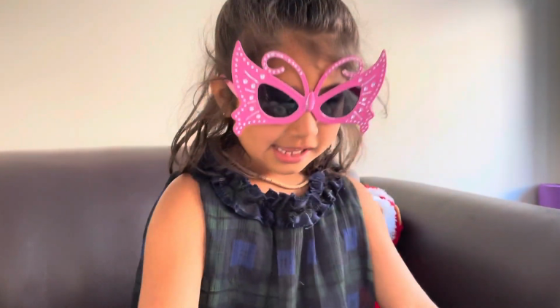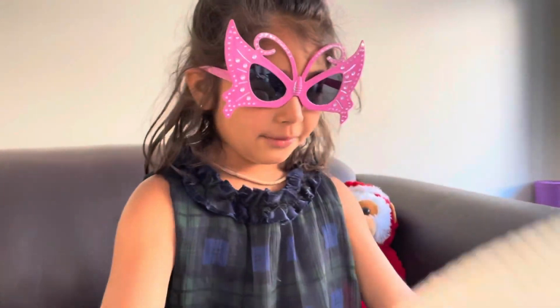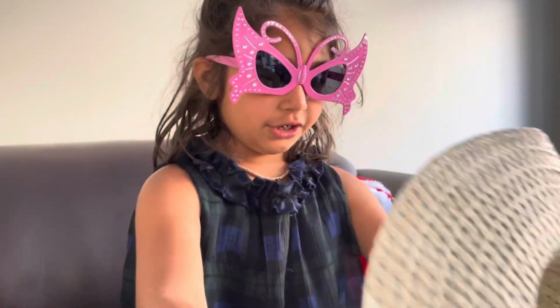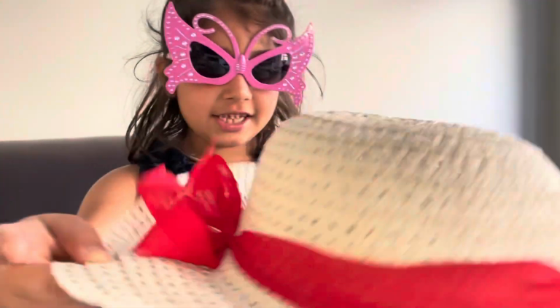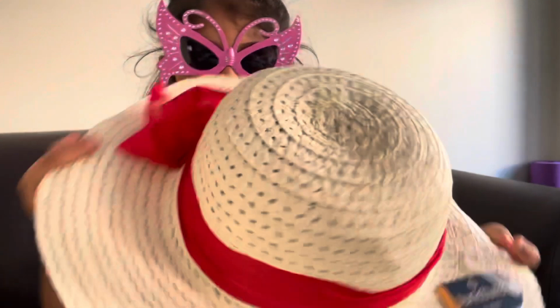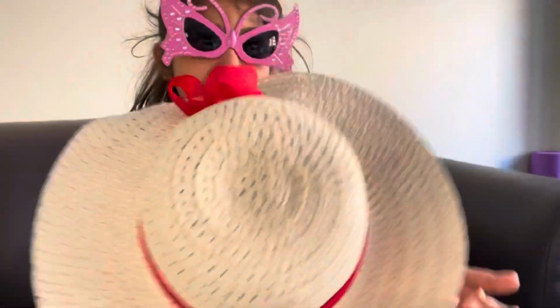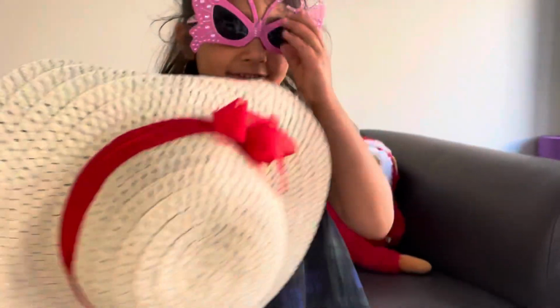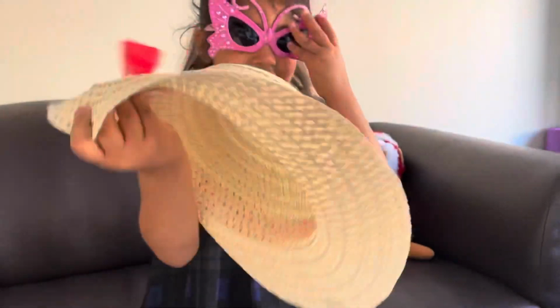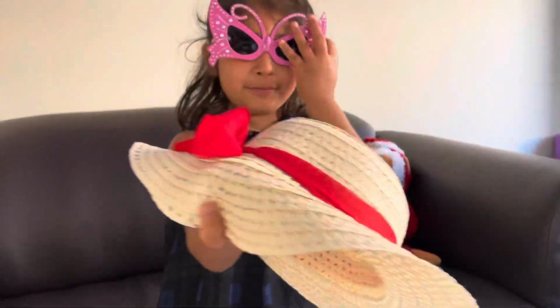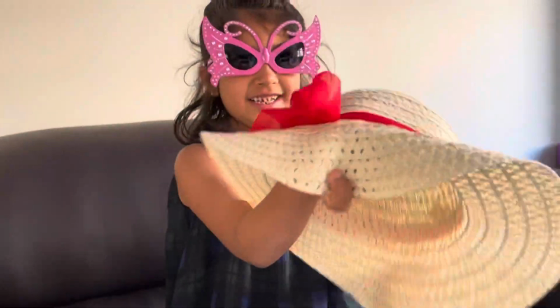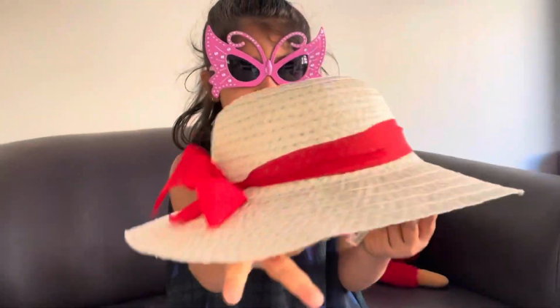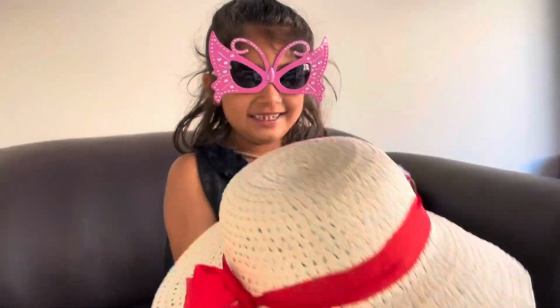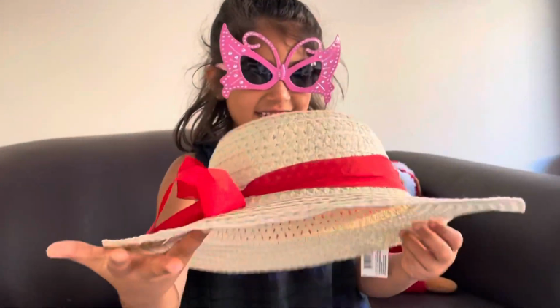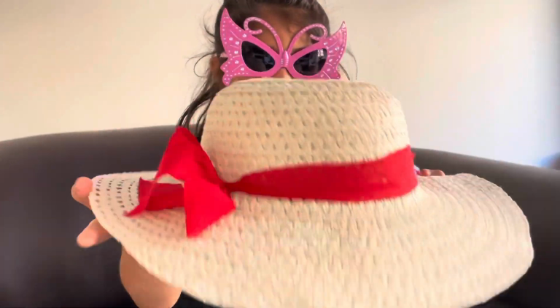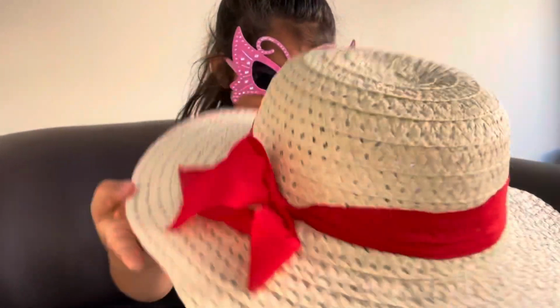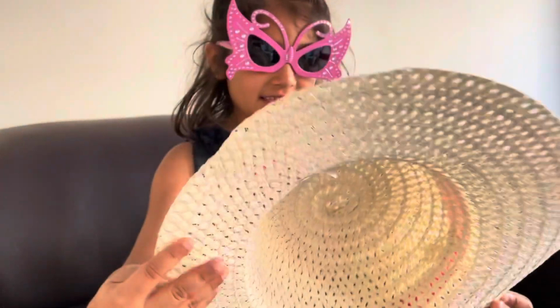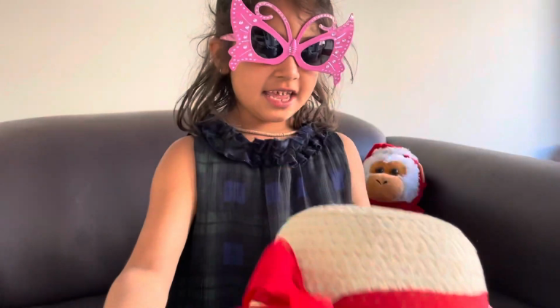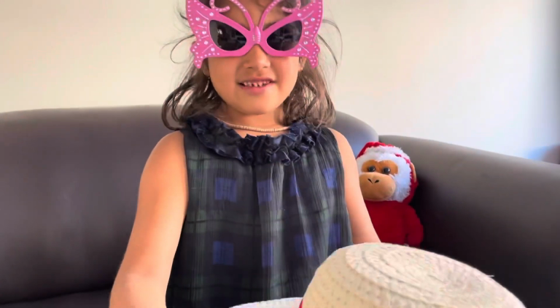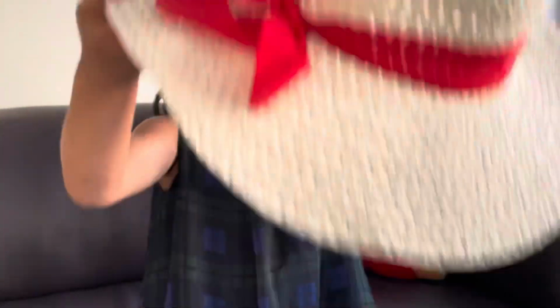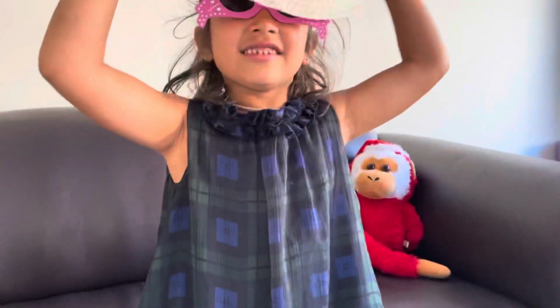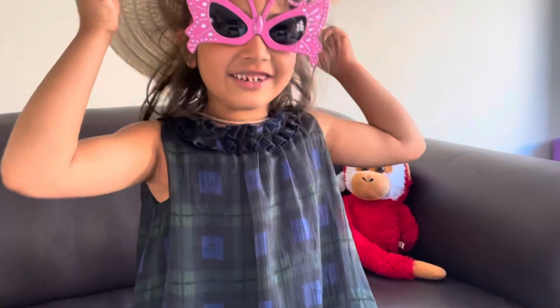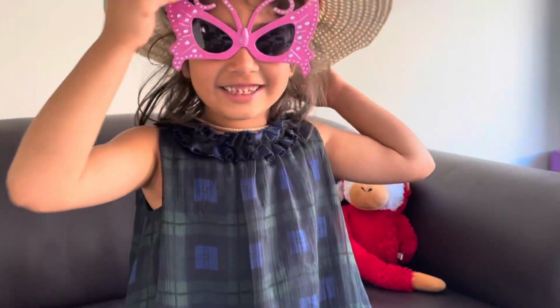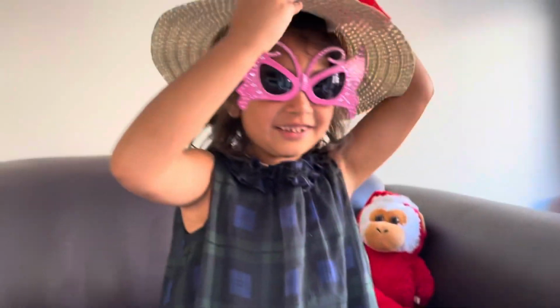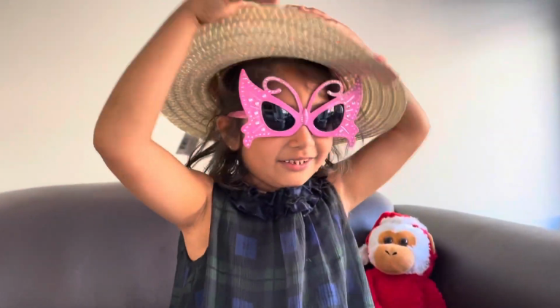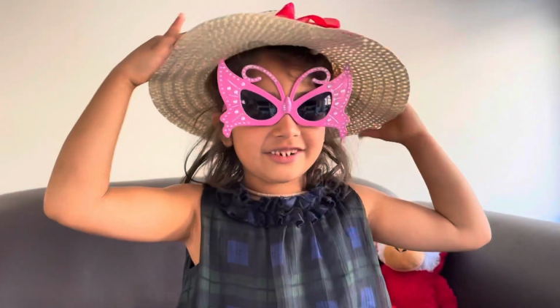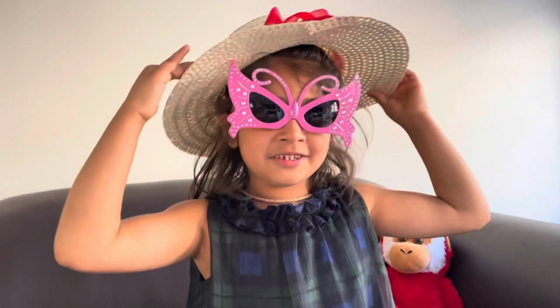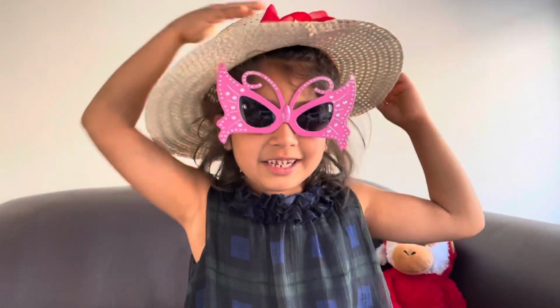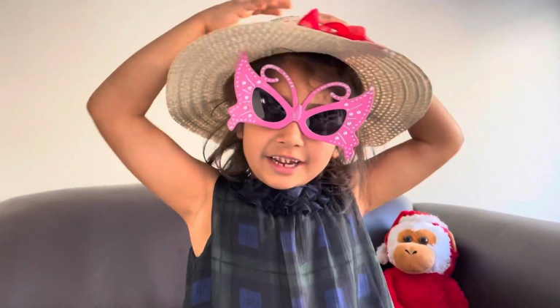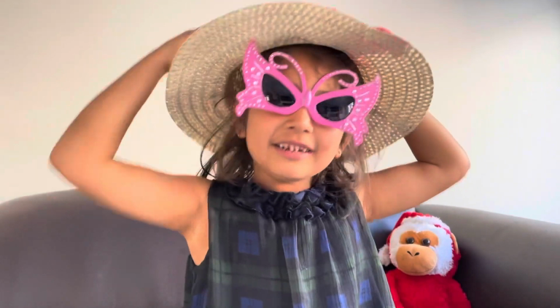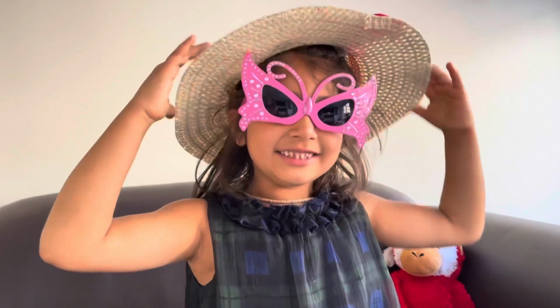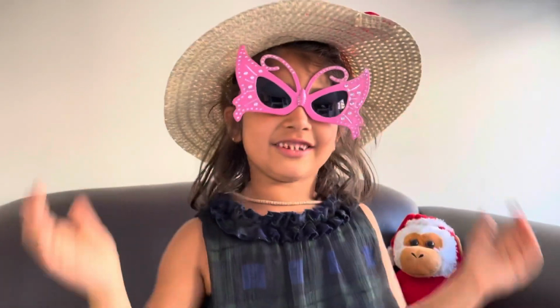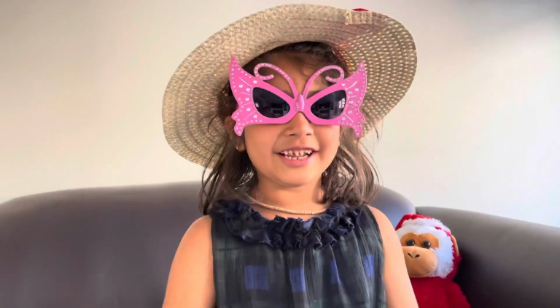Now I wanted to show you this hat I got. It's pretty, isn't it? It's my favorite. I don't think it's going to look great because of my hair, but it does look pretty good.